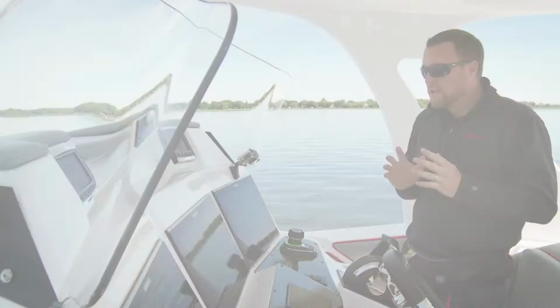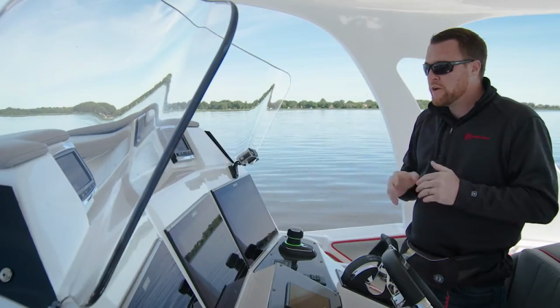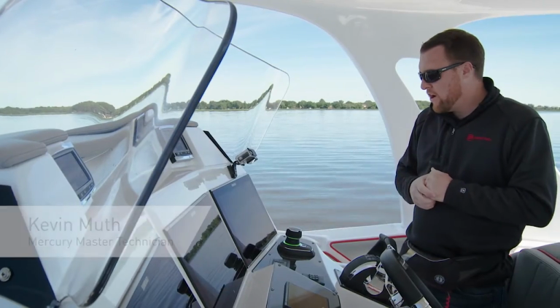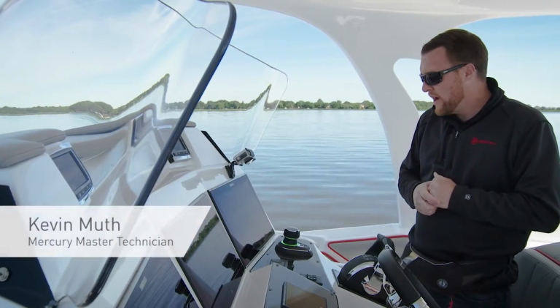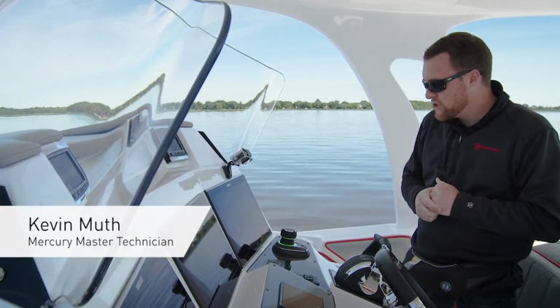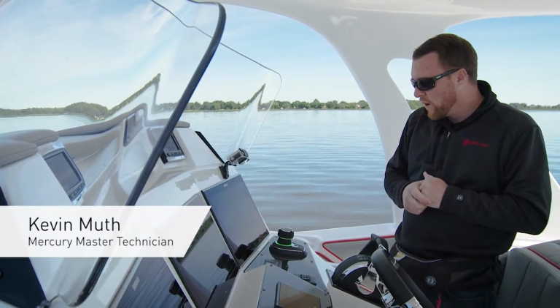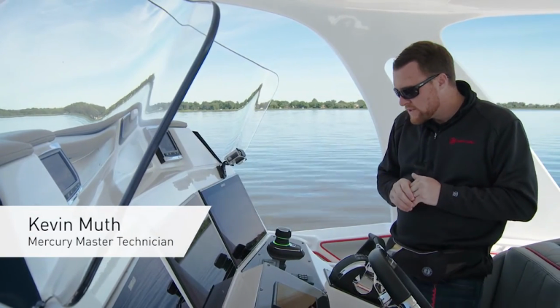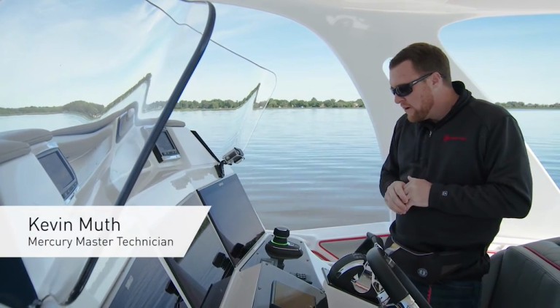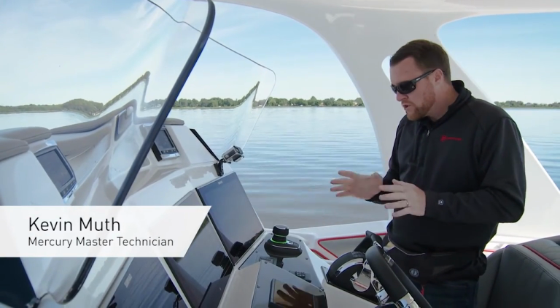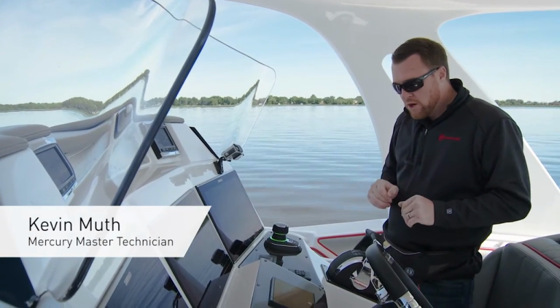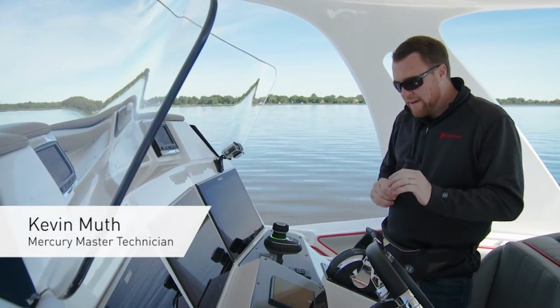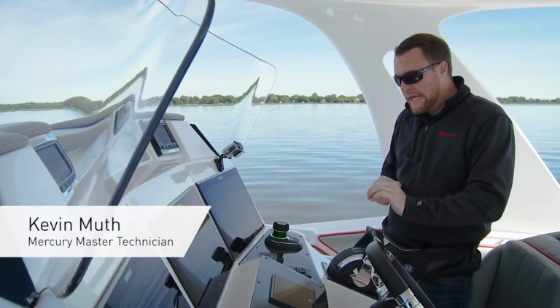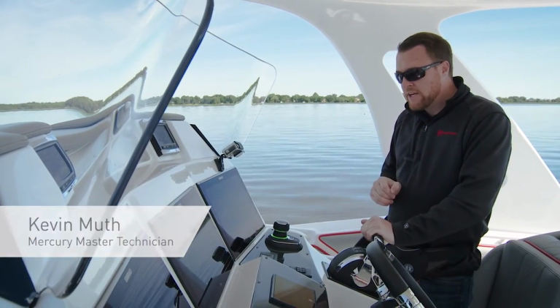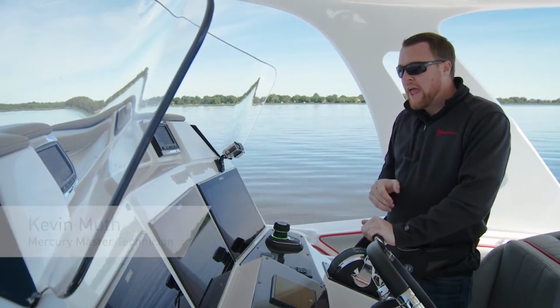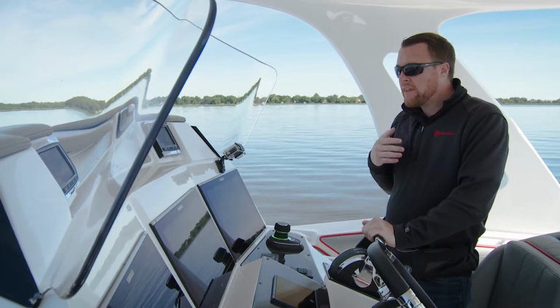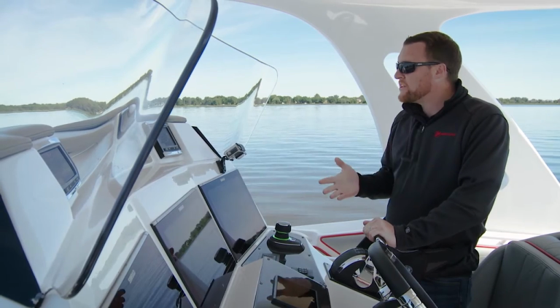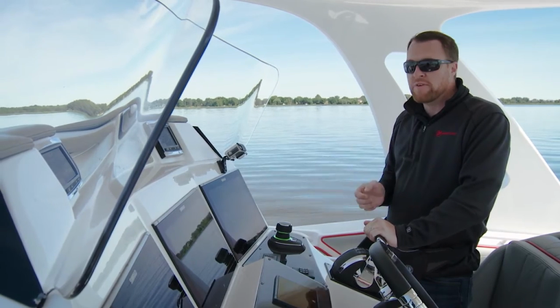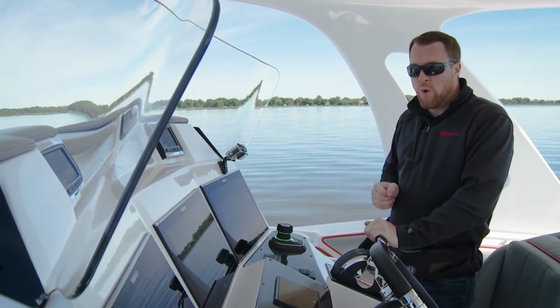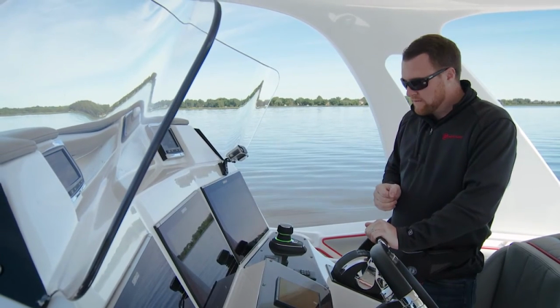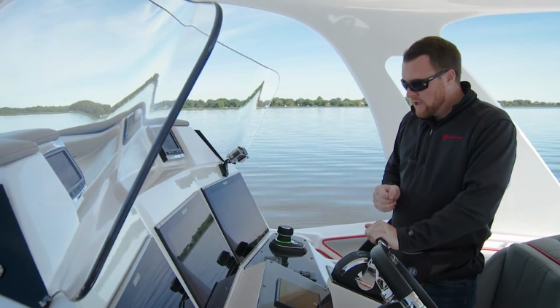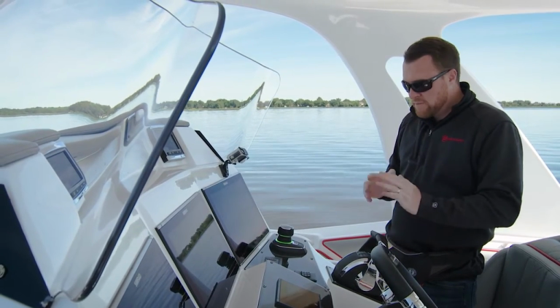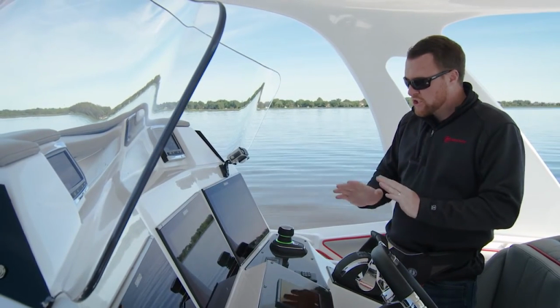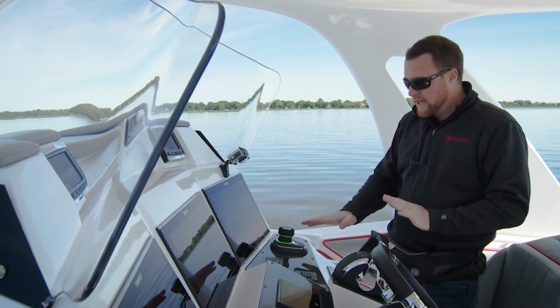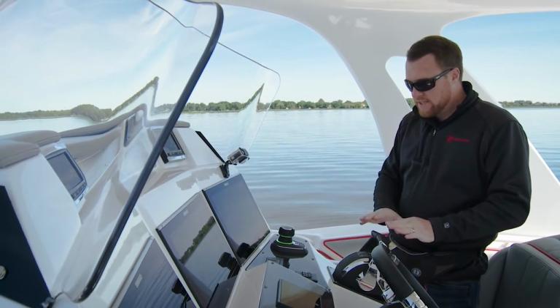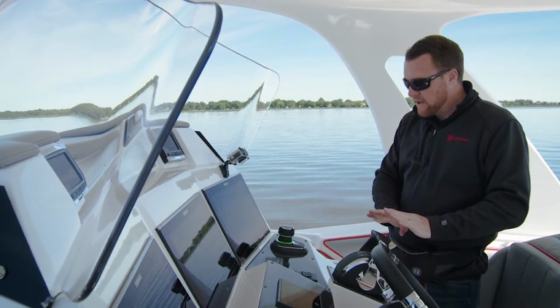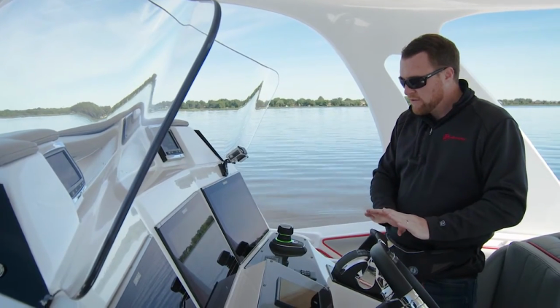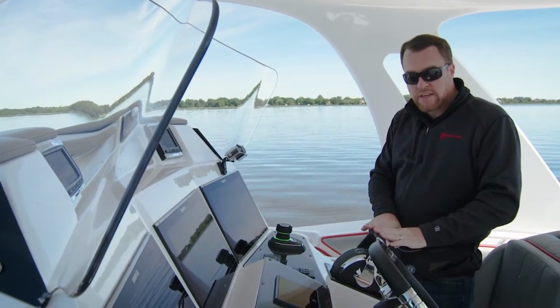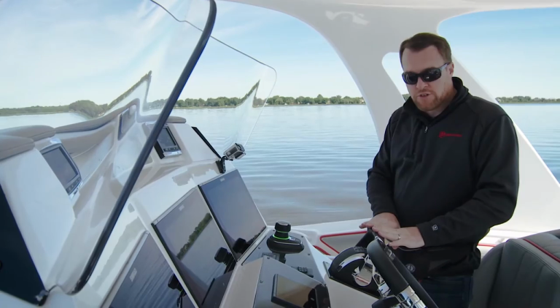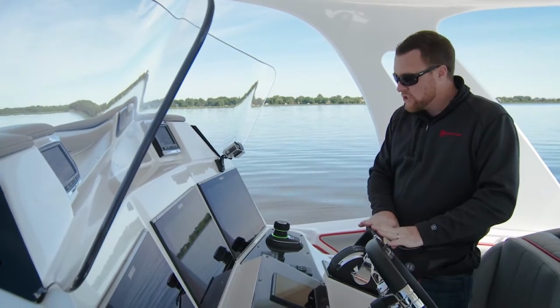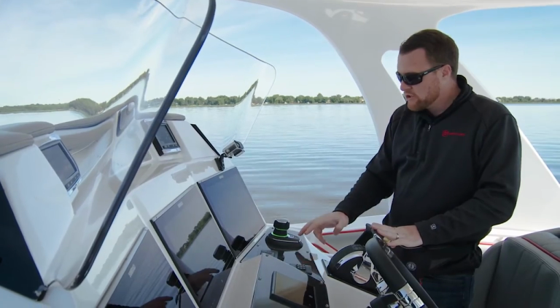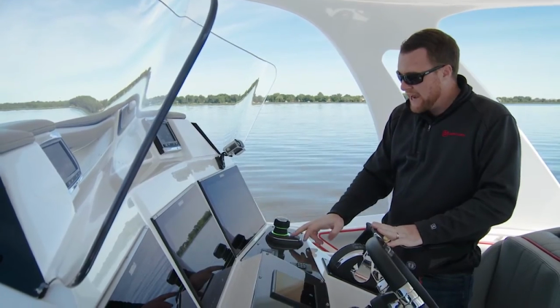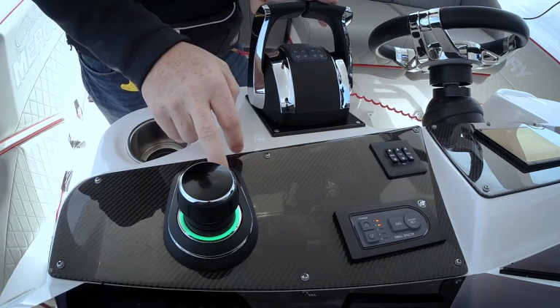Let me show you how the auto heading function works. For it to work, we have to be in gear and the boat has to be moving through the water. I'm going to show you what it does if you leave it in the neutral position and try to activate it.